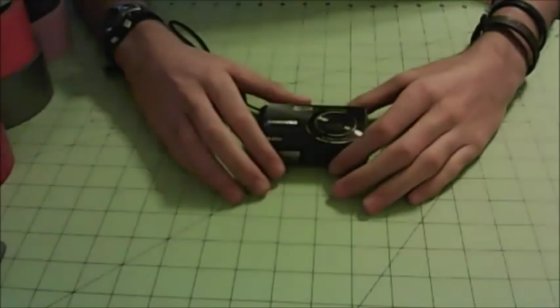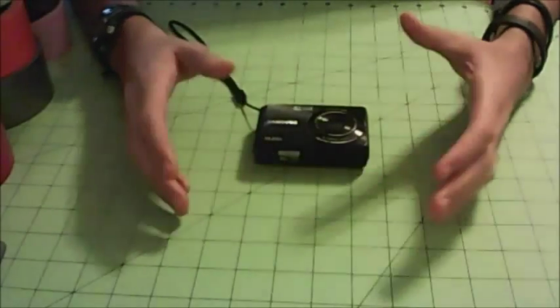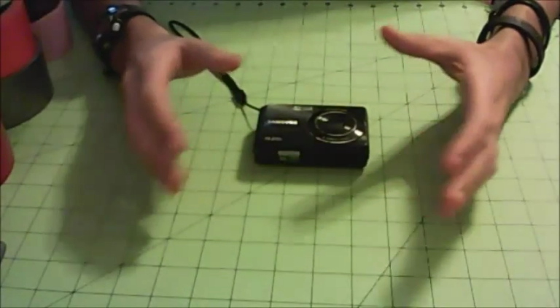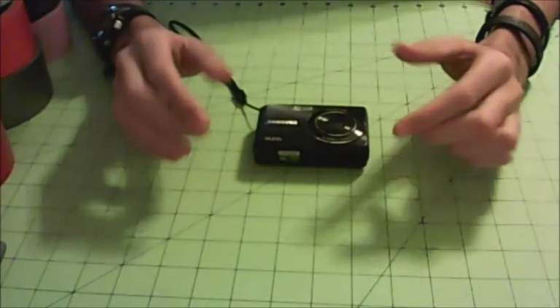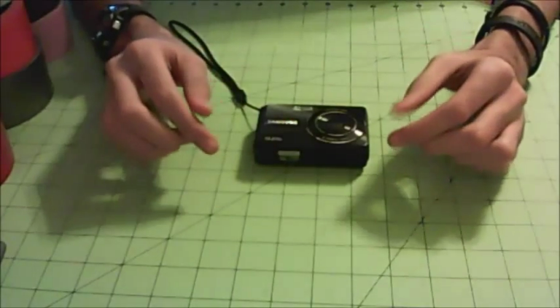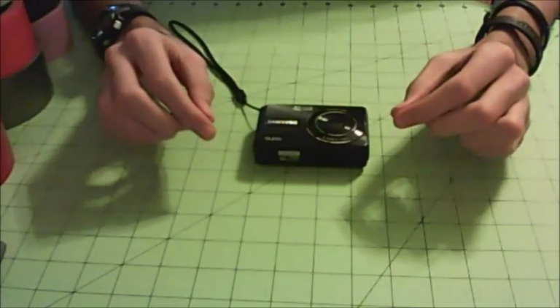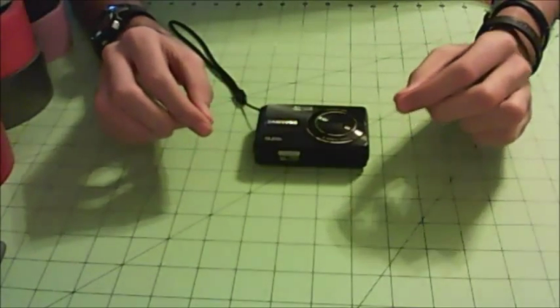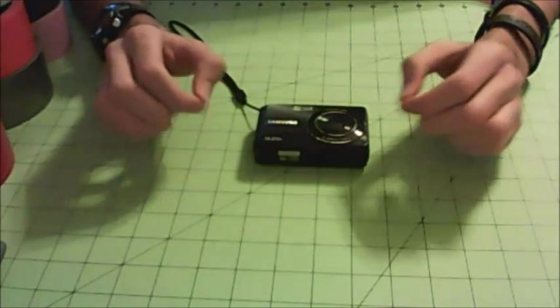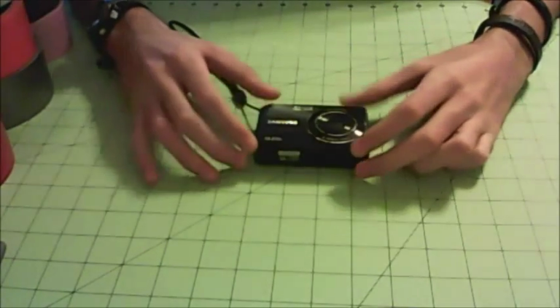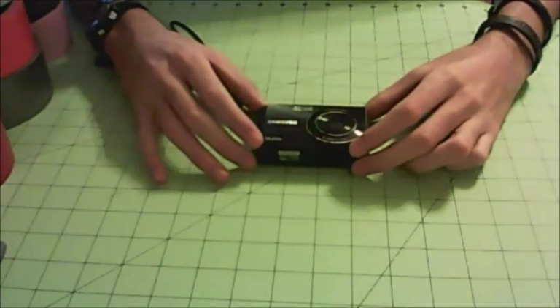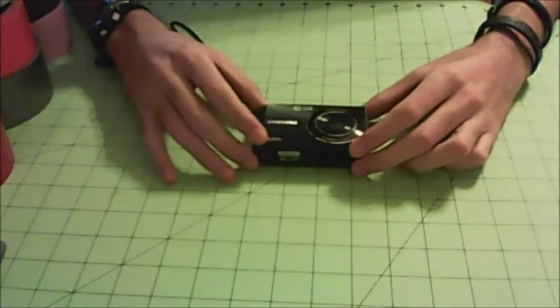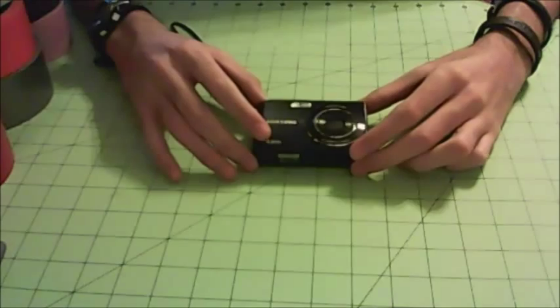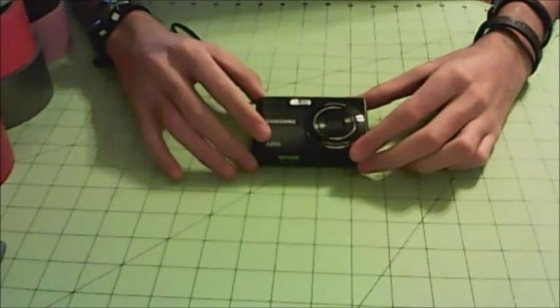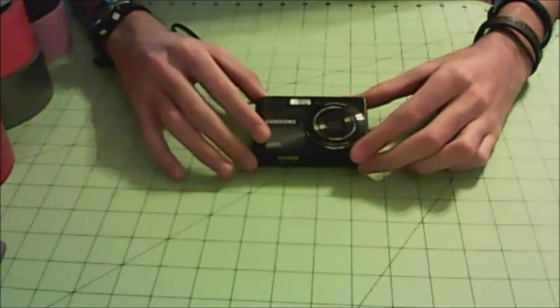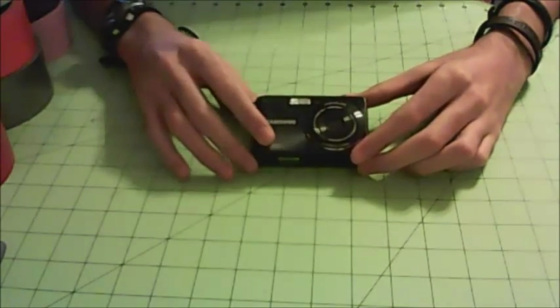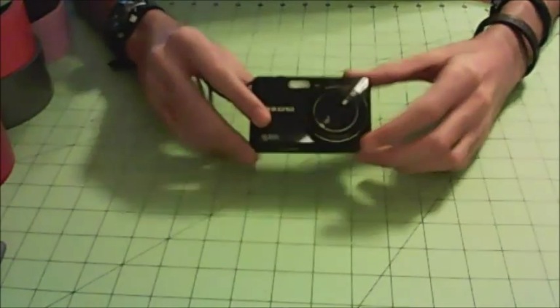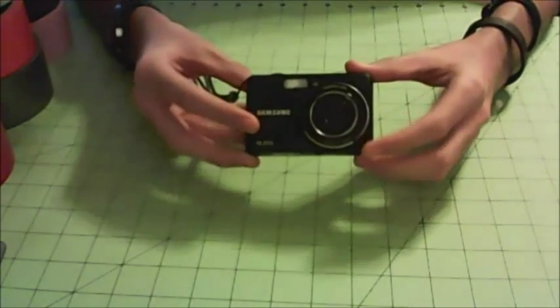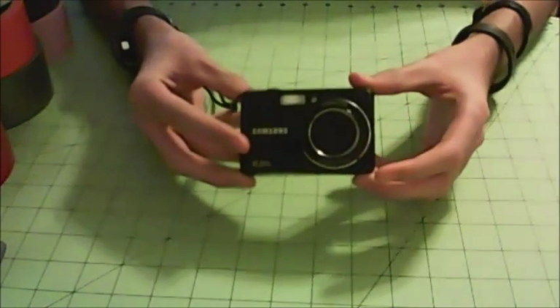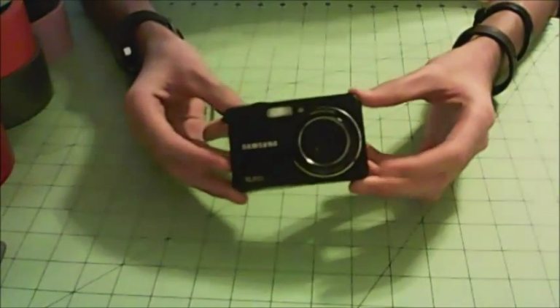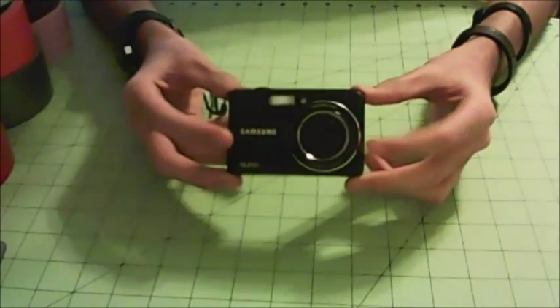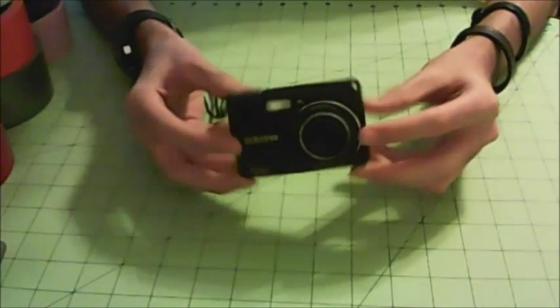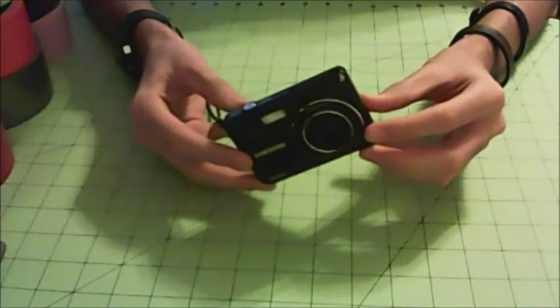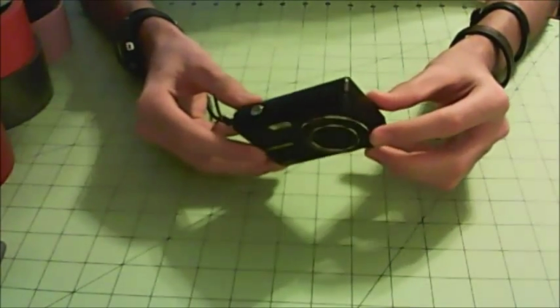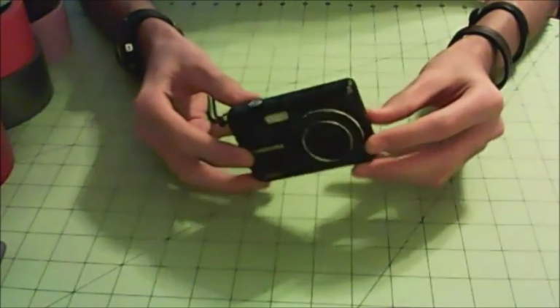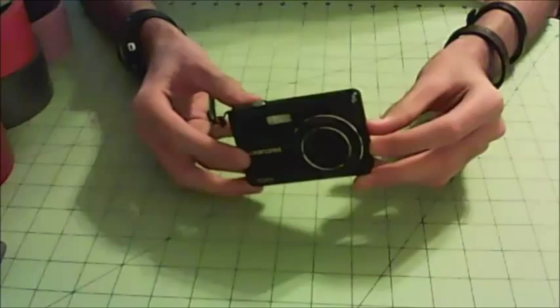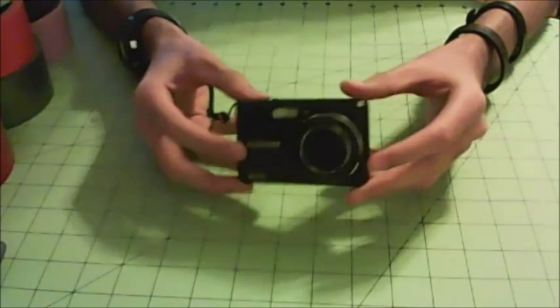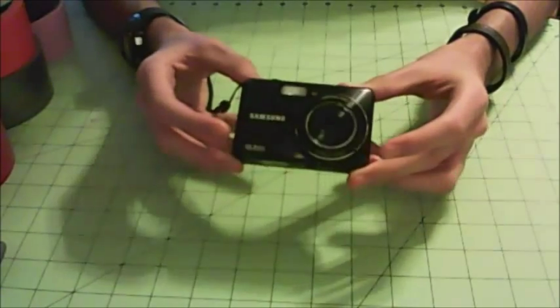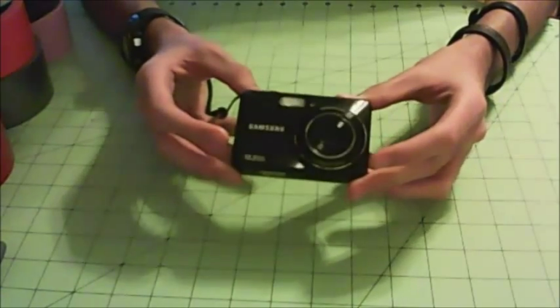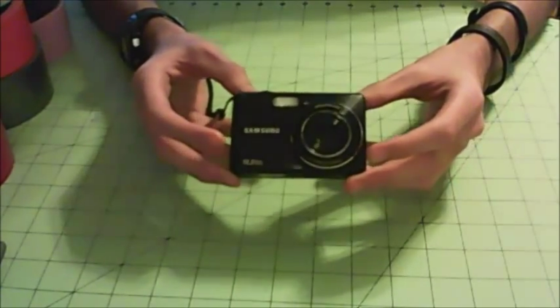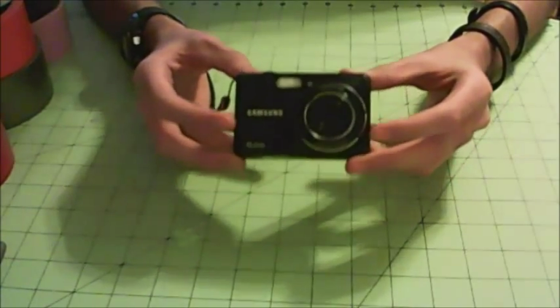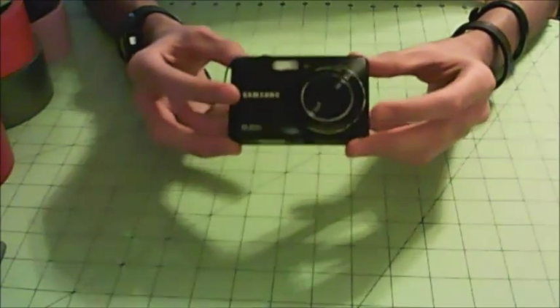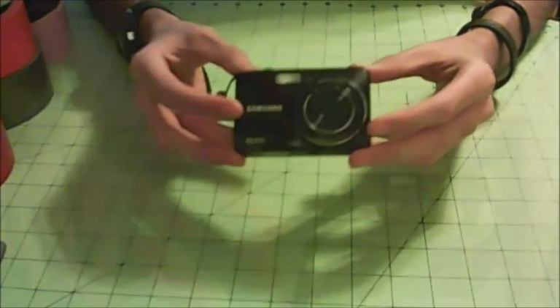Hey everybody, what's up and welcome to the next tutorial video here on Duct Tape Creations. For today's tutorial I'm going to make a duct tape camera case for just a standard digital camera, which would be pretty cool. I hope you guys enjoy and let's get crafting.